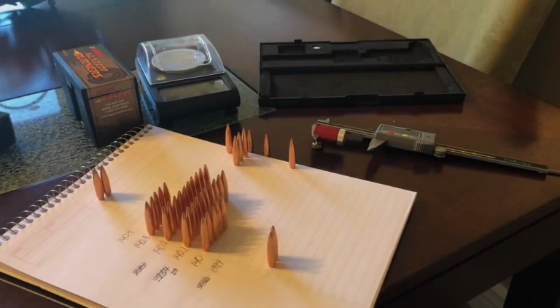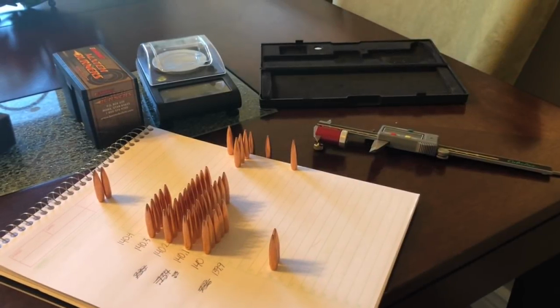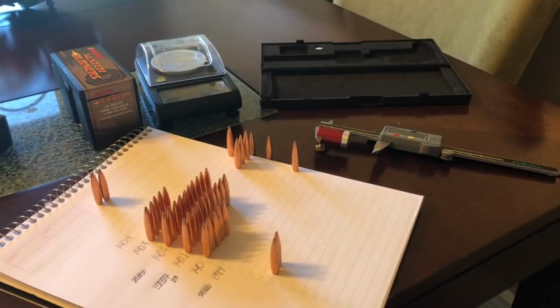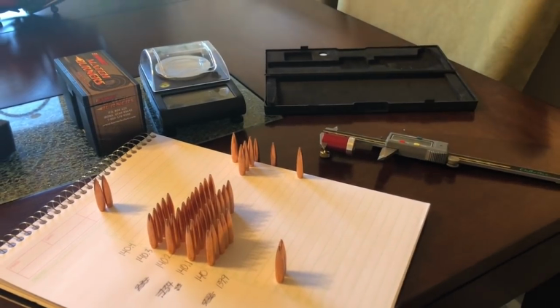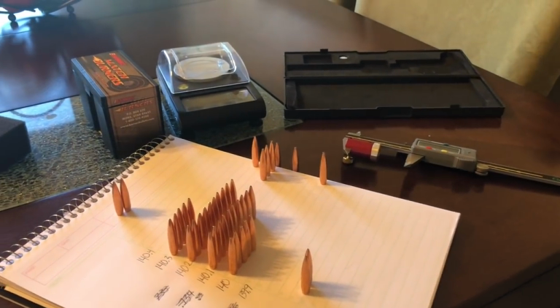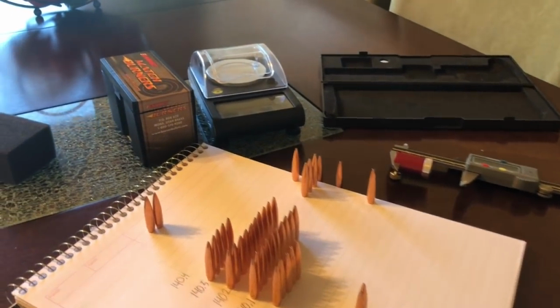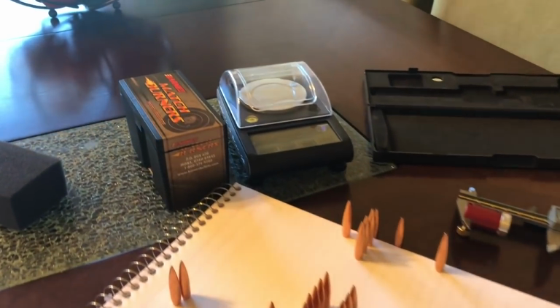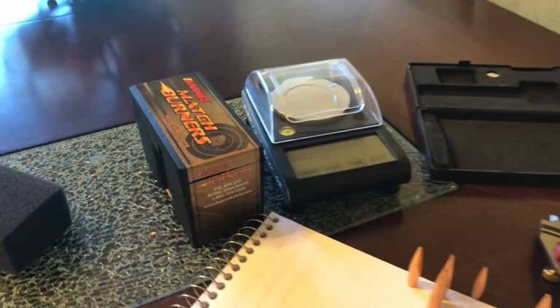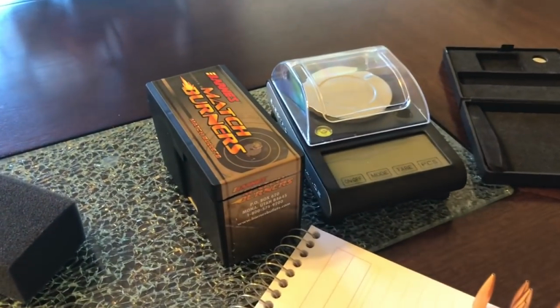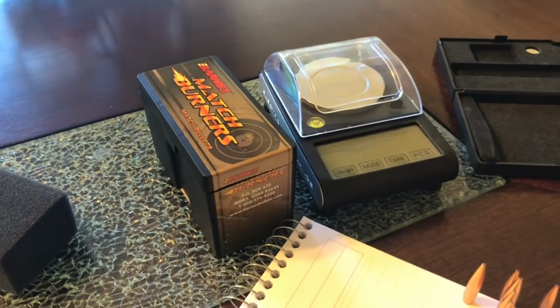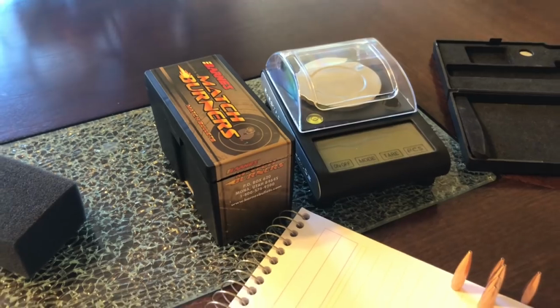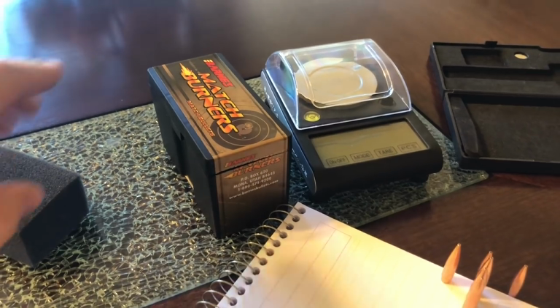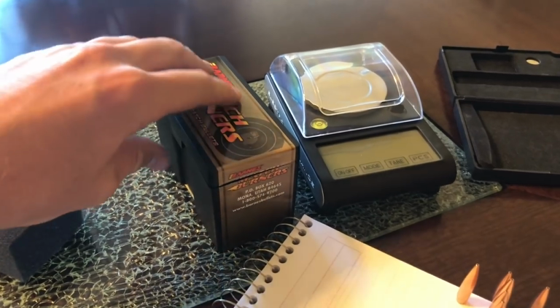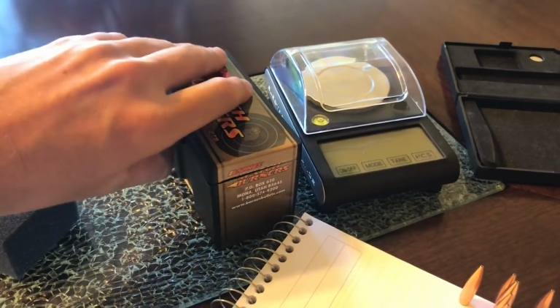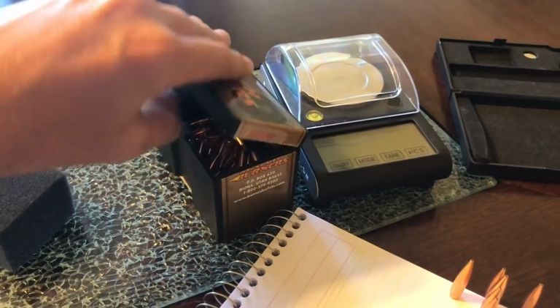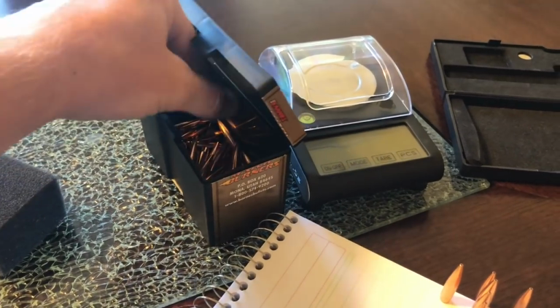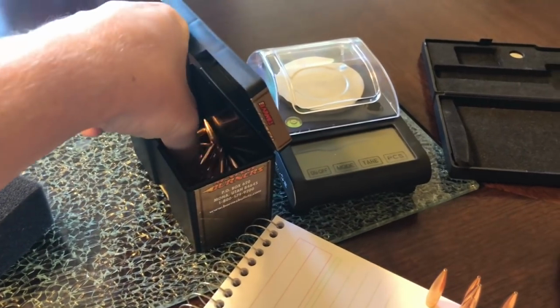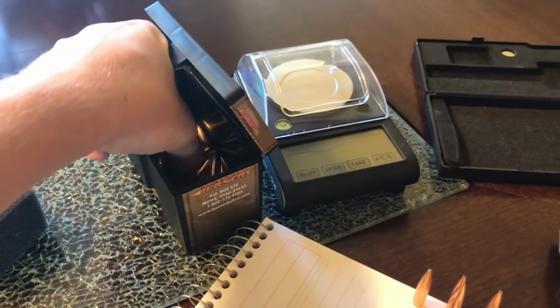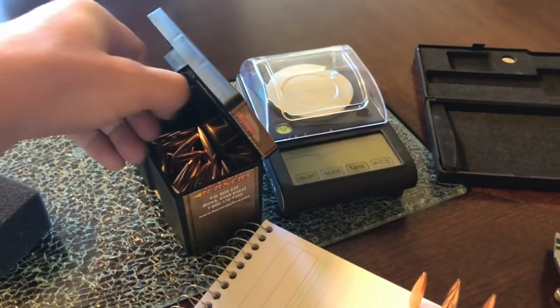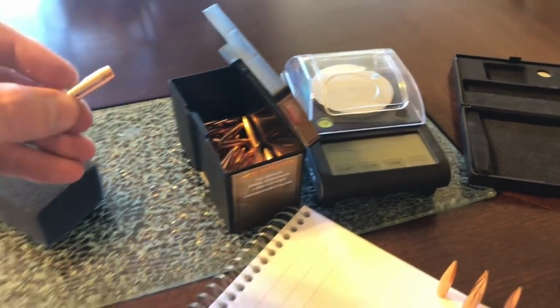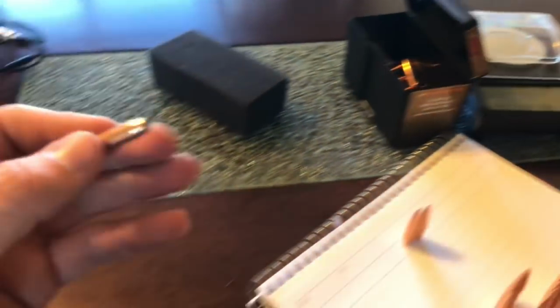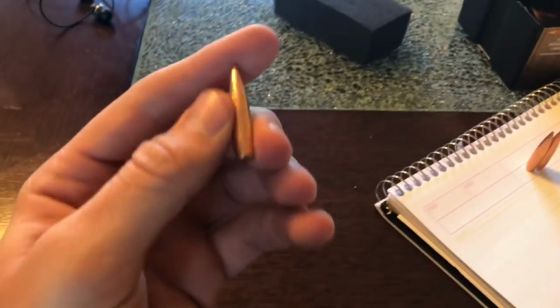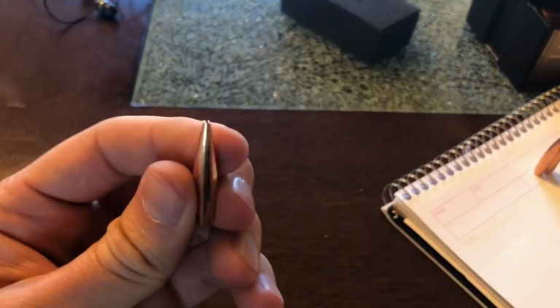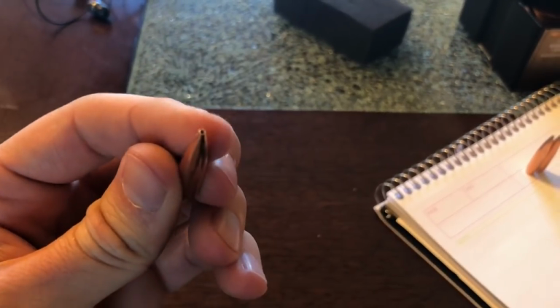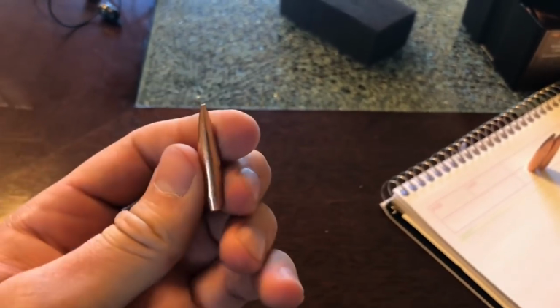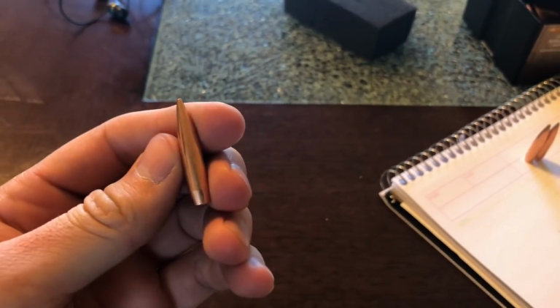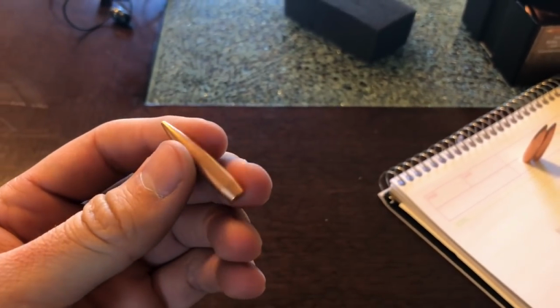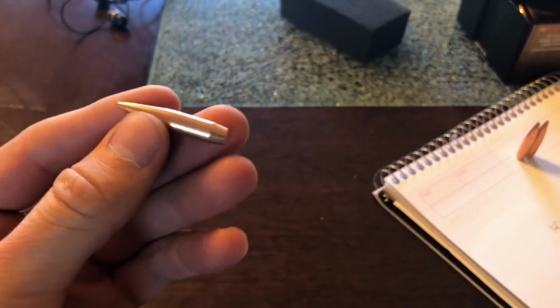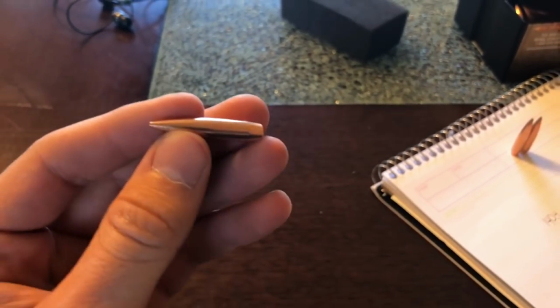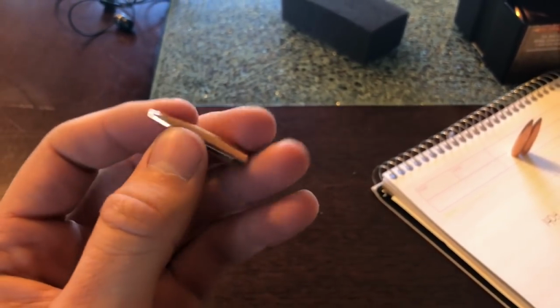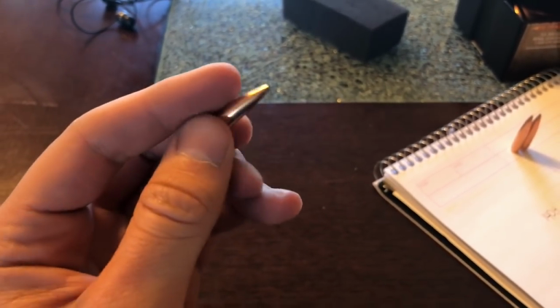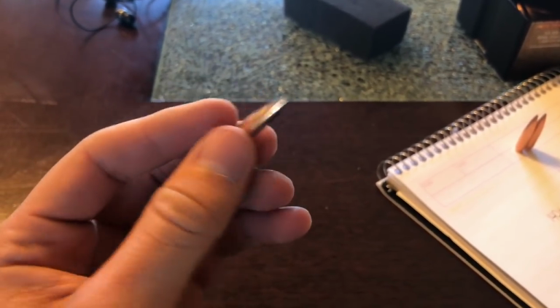I'm trying something new here — I just bought some Barnes Match Burners 140 grain boat tail hollow points. These are good-looking little bullets, kind of traditional looking 6.5 millimeter BTHPs, 140 grains.